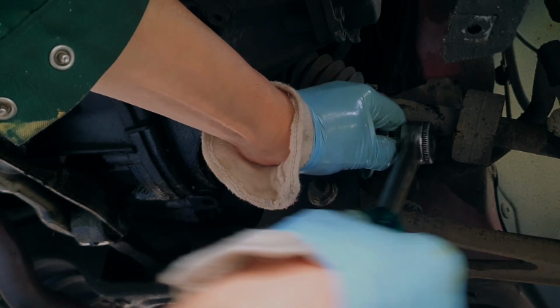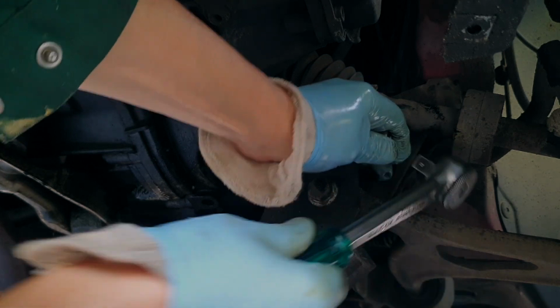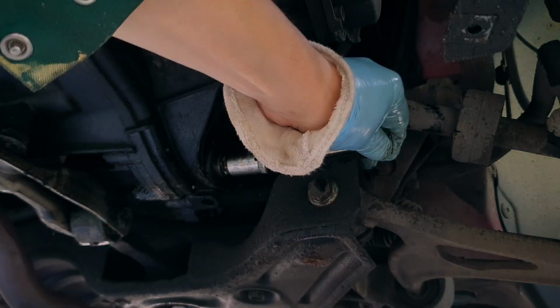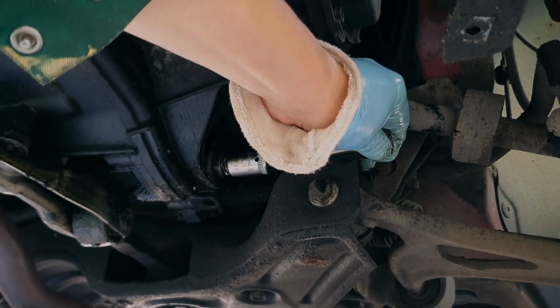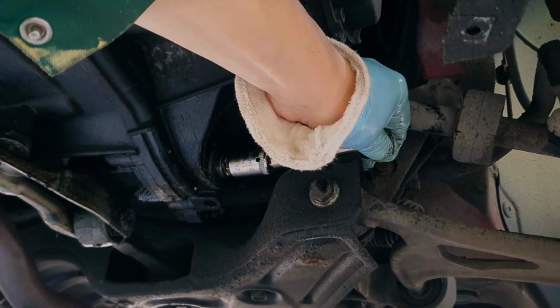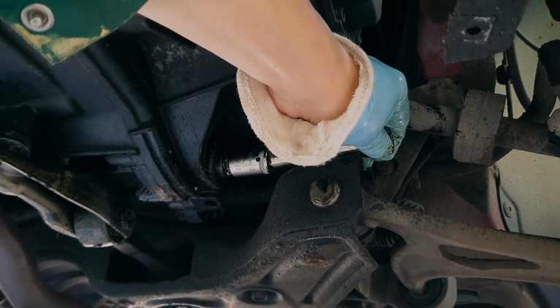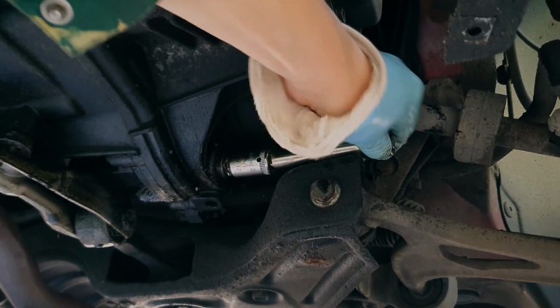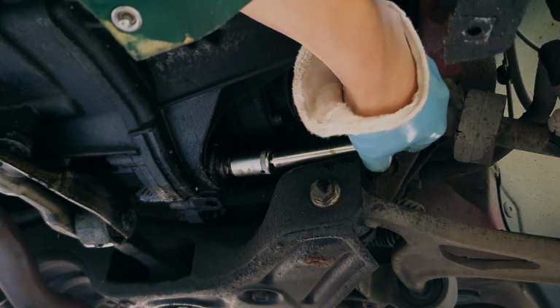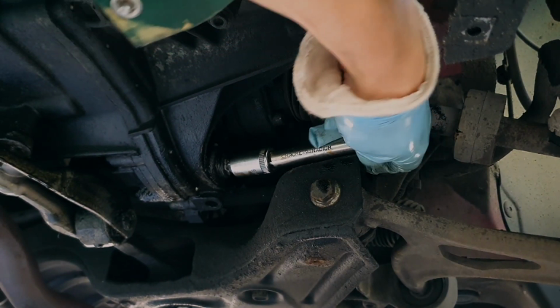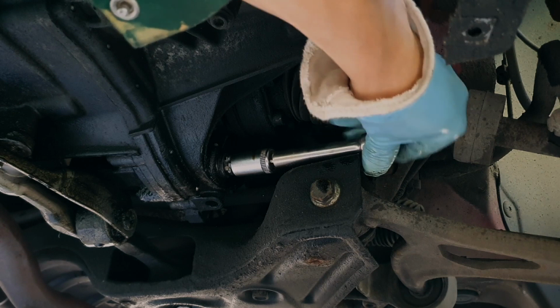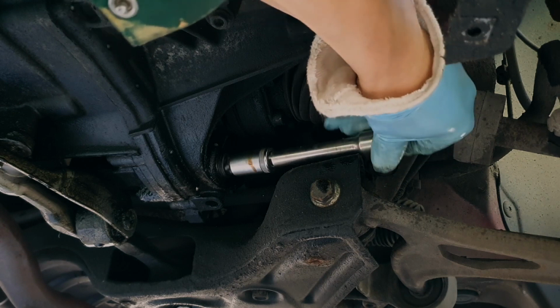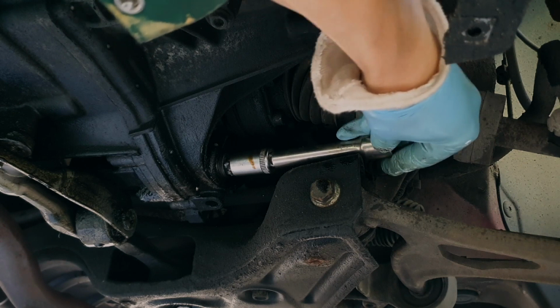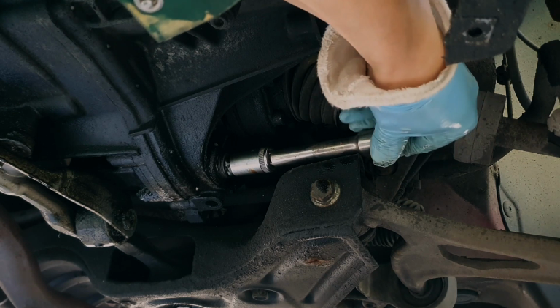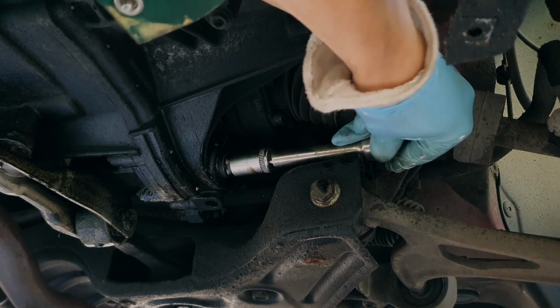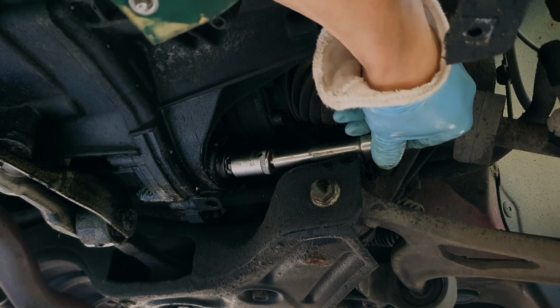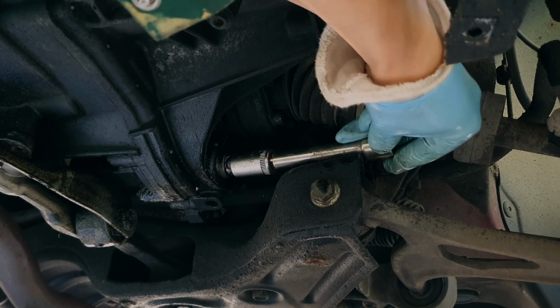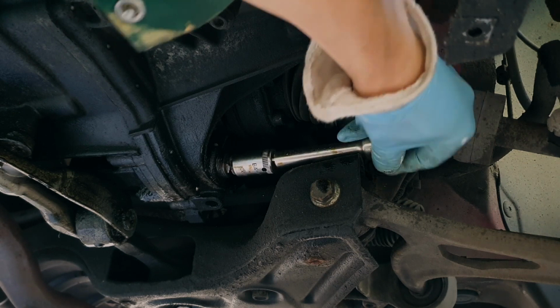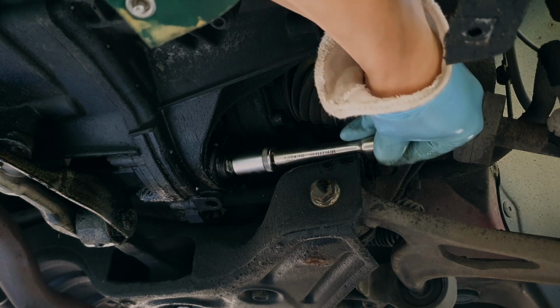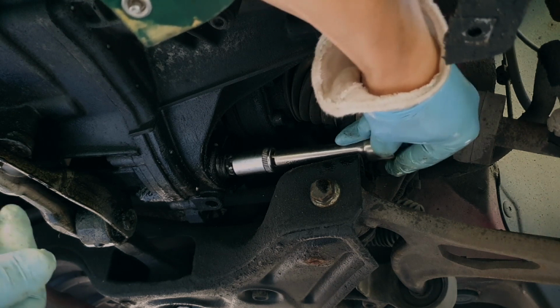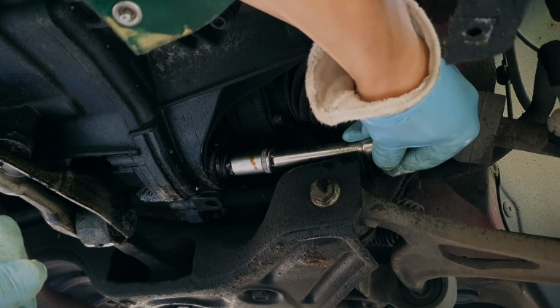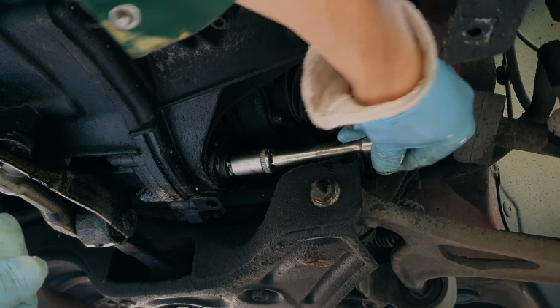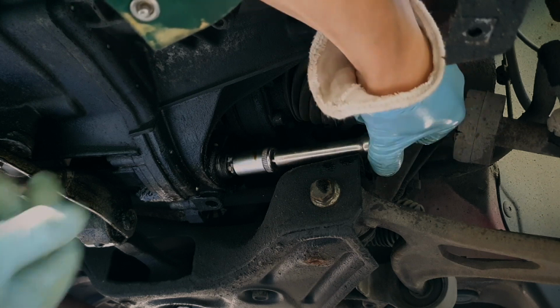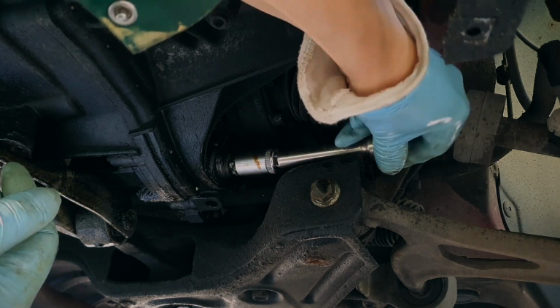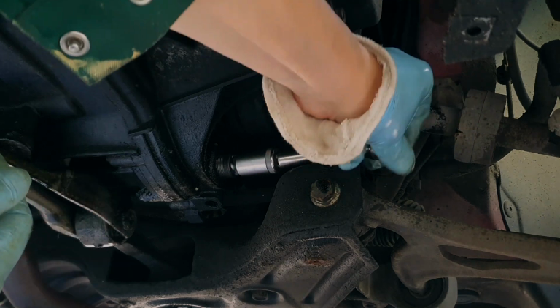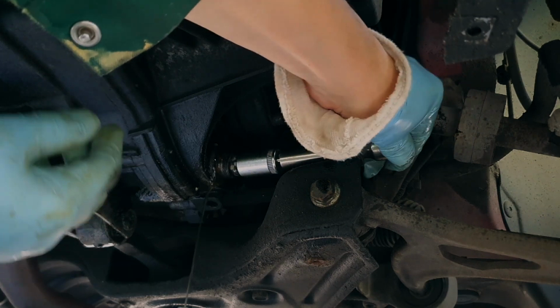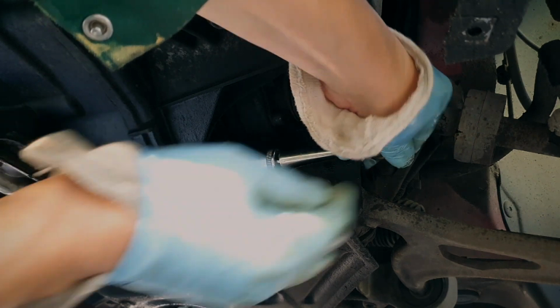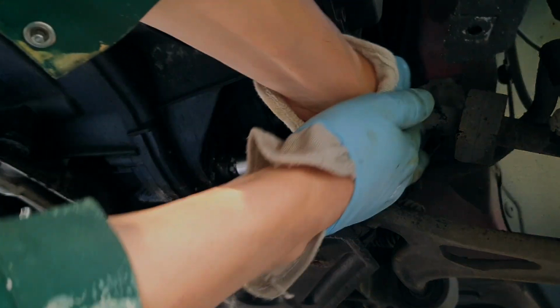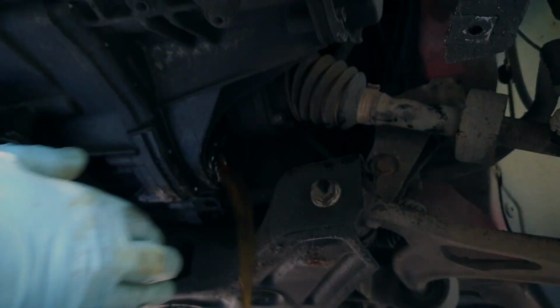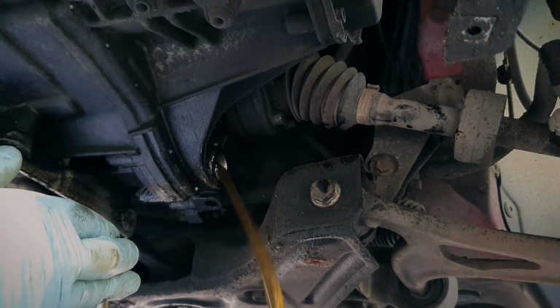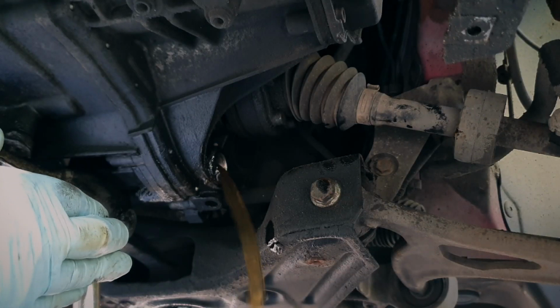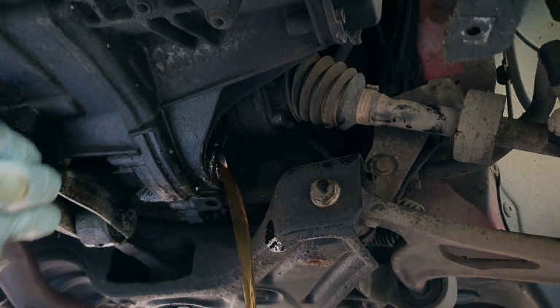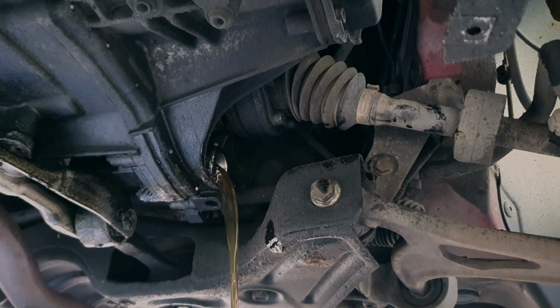The gearbox oil is due. I don't know if it strictly is, but I do it every second year. There we go. Good.